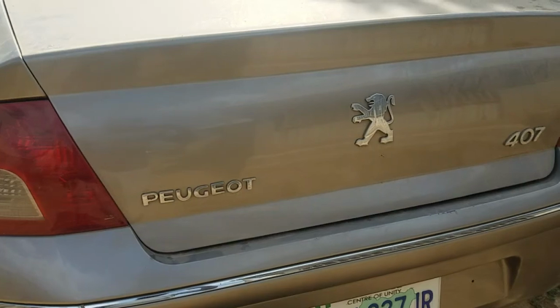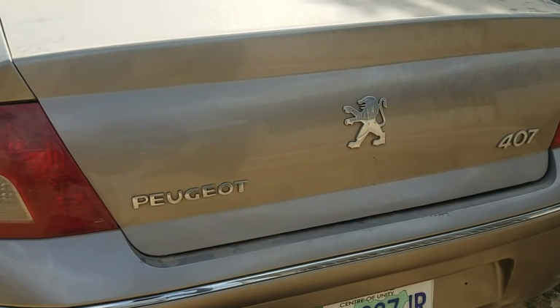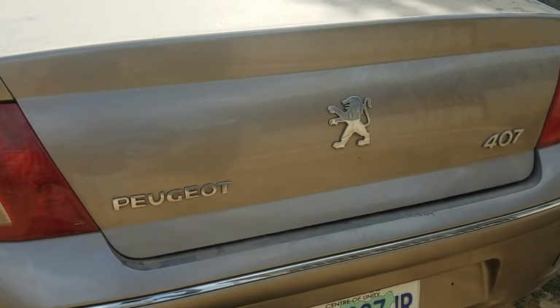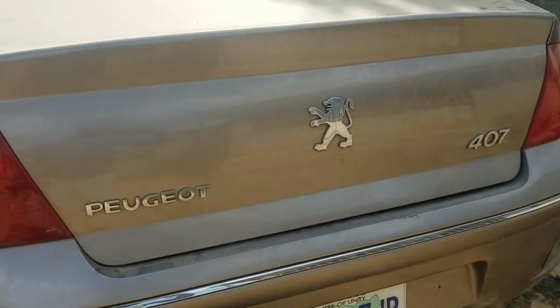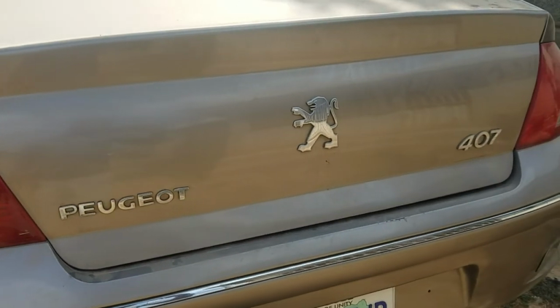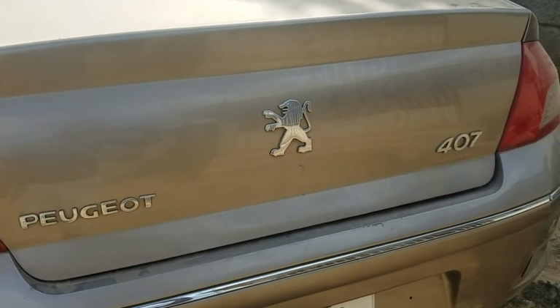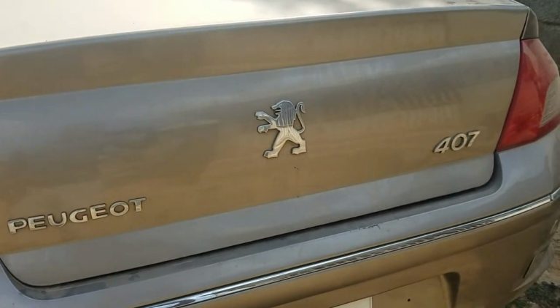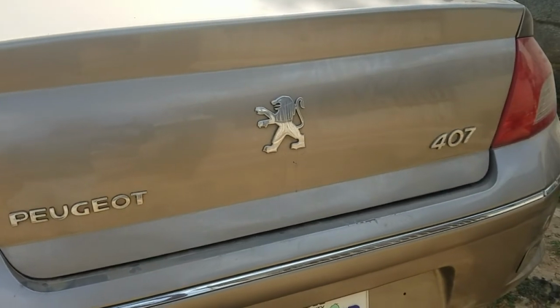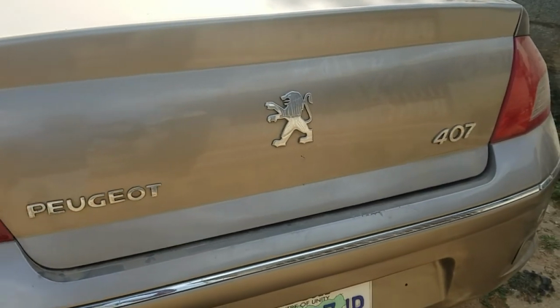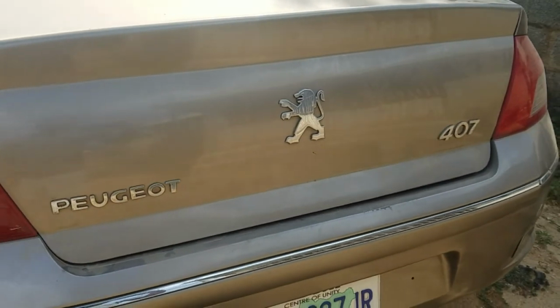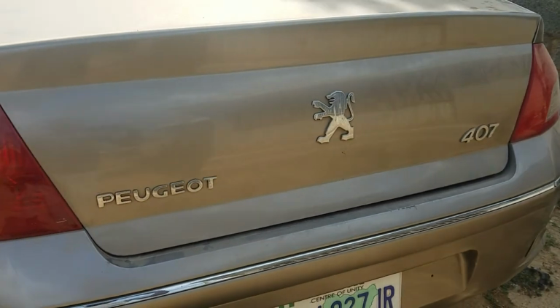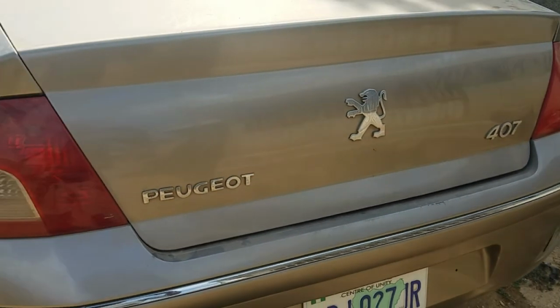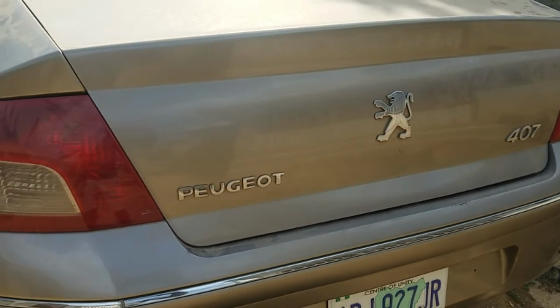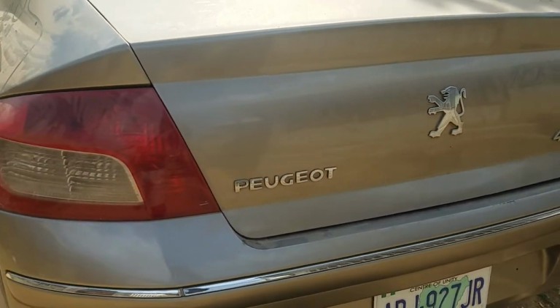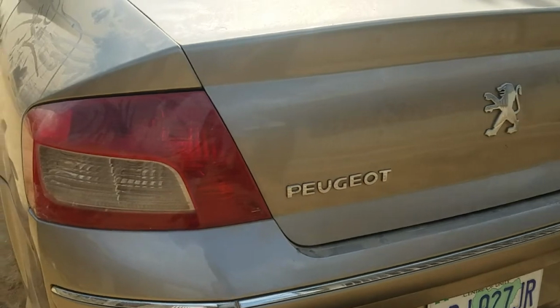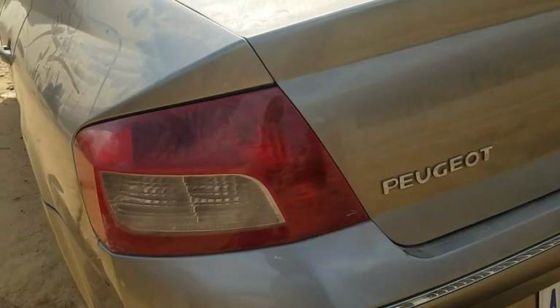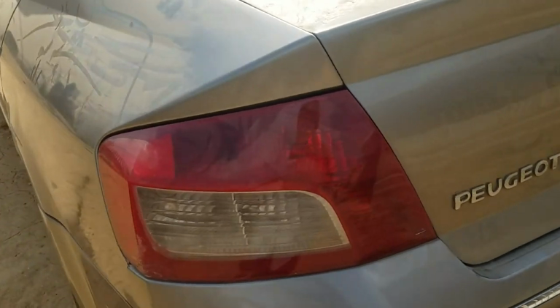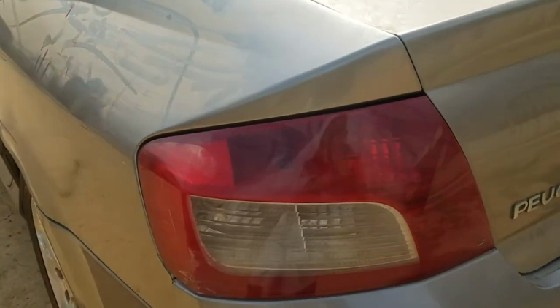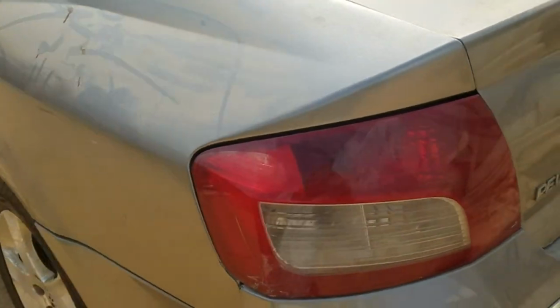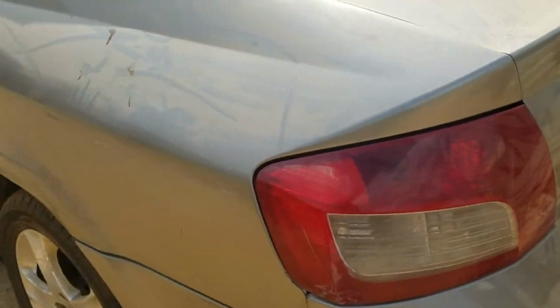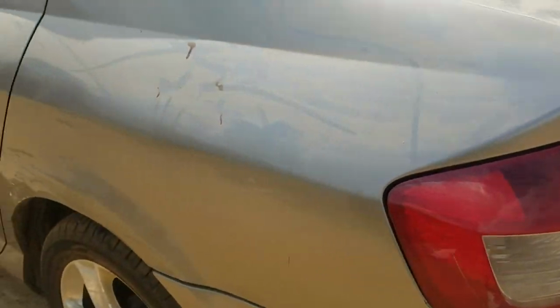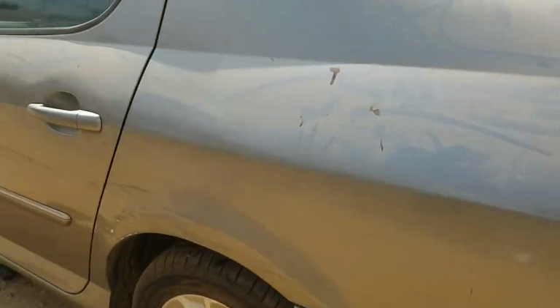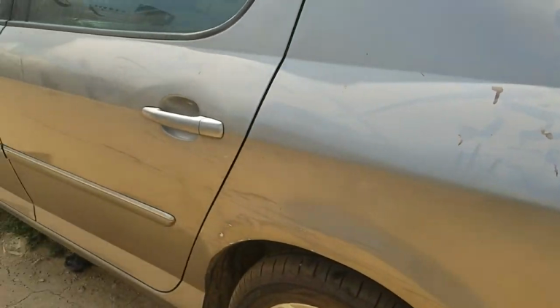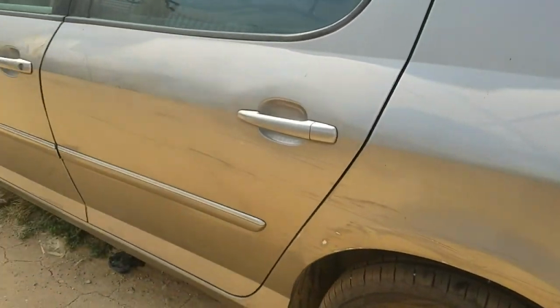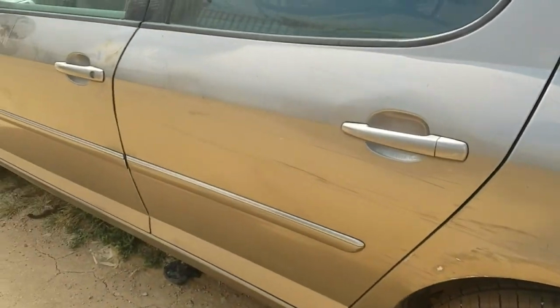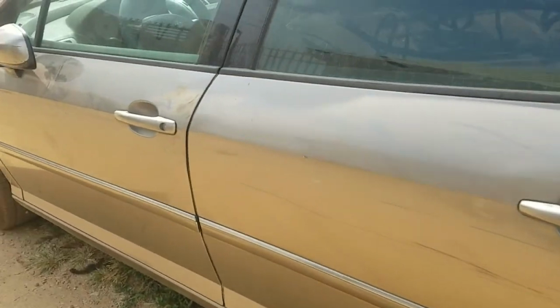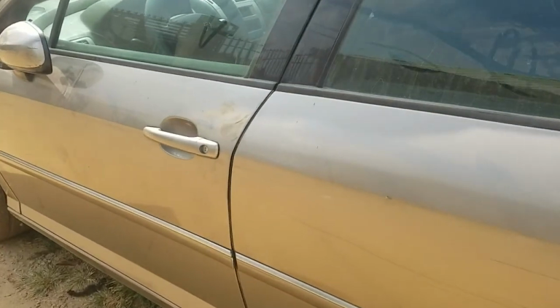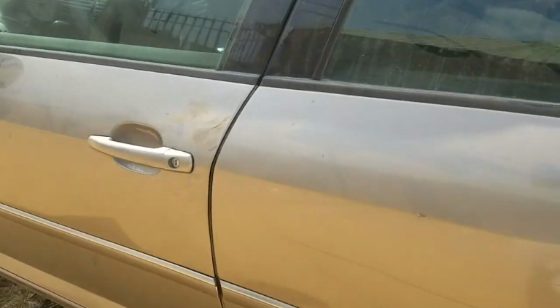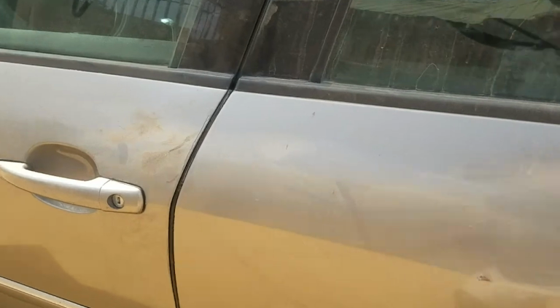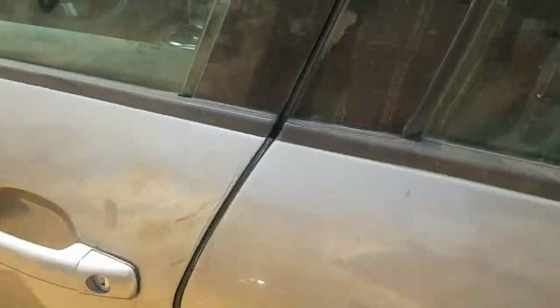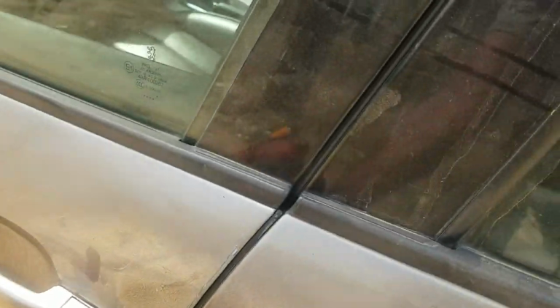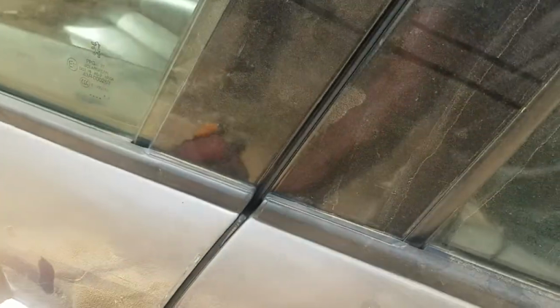Hello, good afternoon. In today's video I'm going to be showing you where the Peugeot 407 camshaft position sensor for this car is. So the first thing you want to do here is step into the car and pull the interior bonnet release.